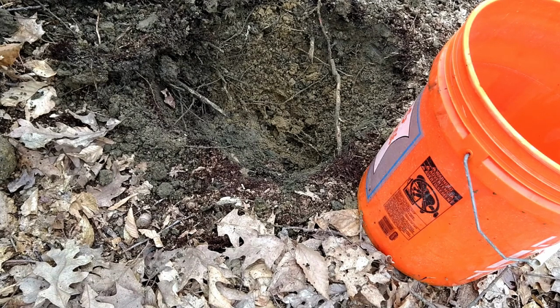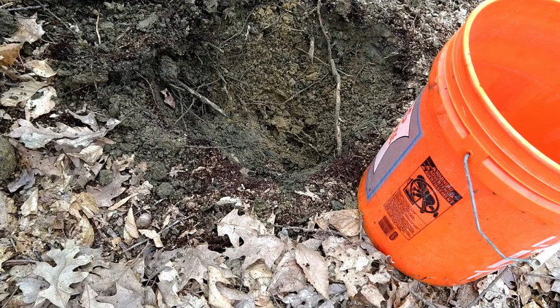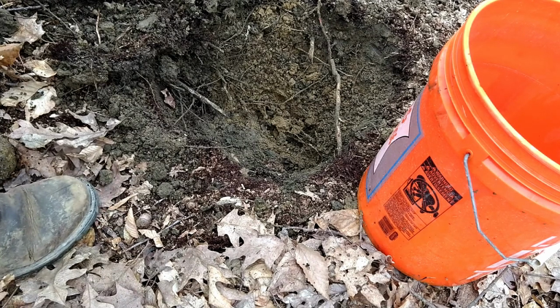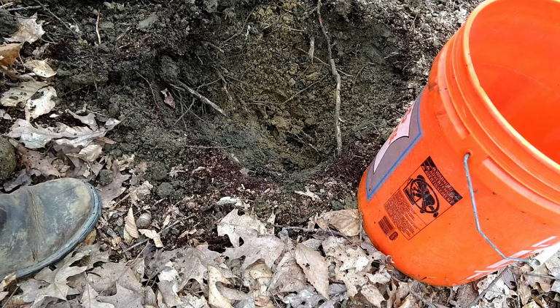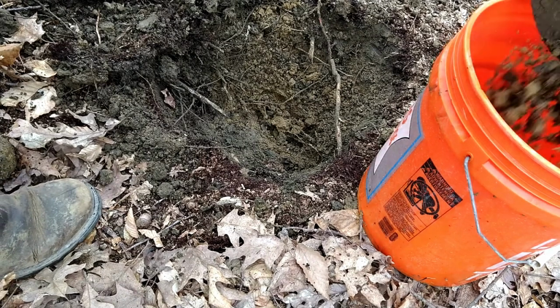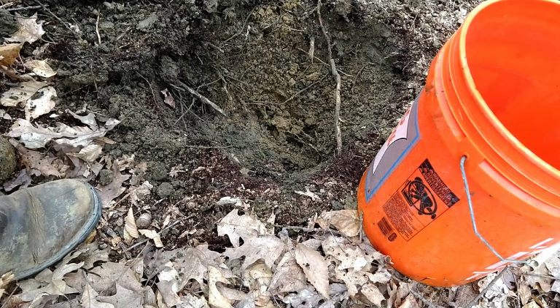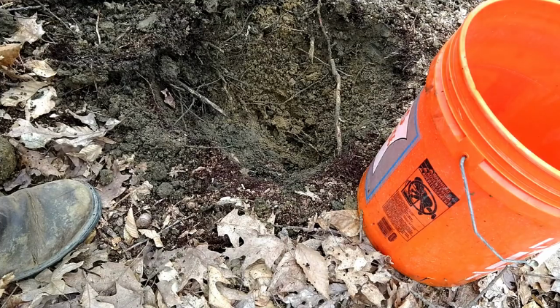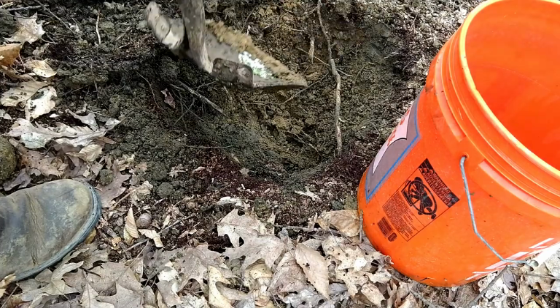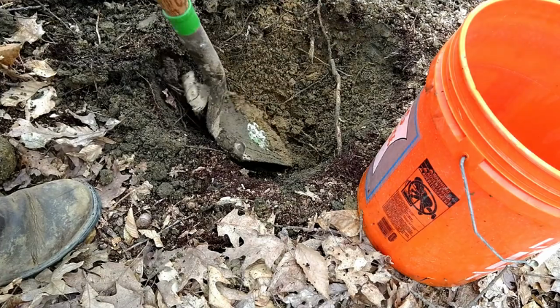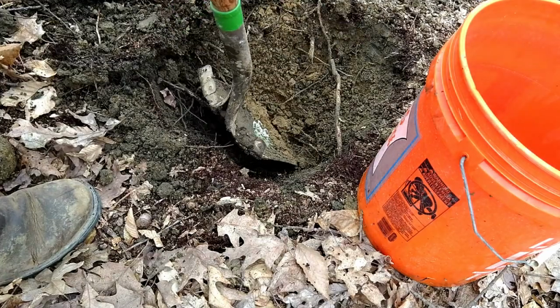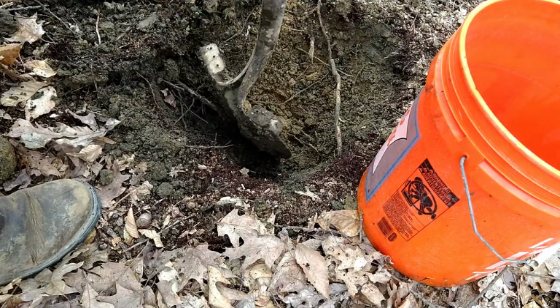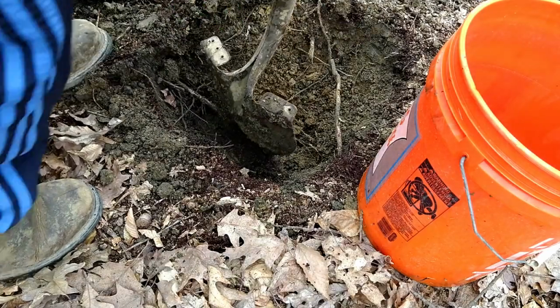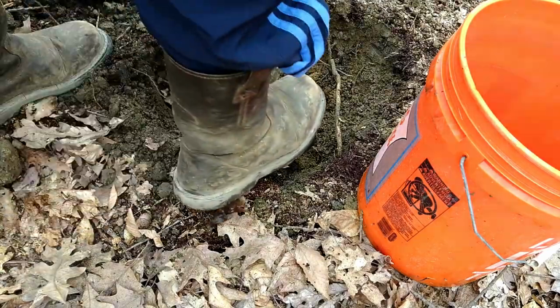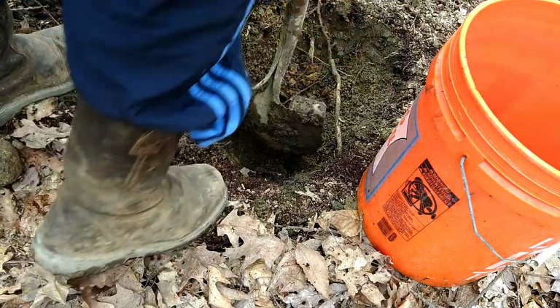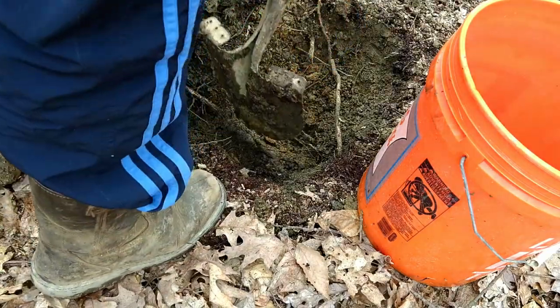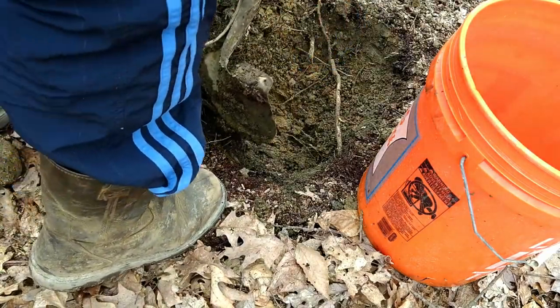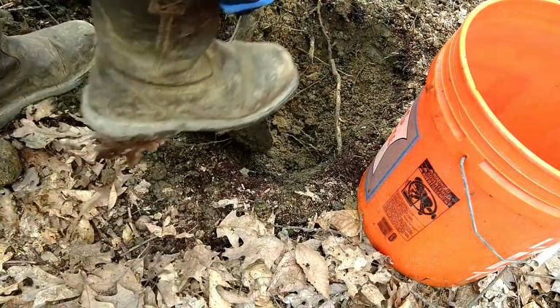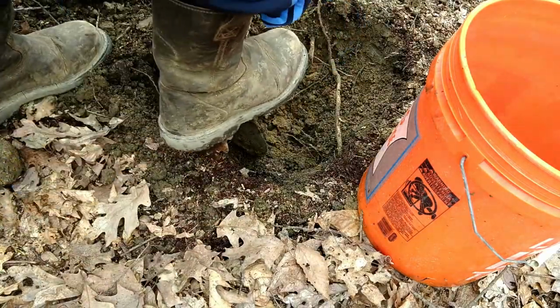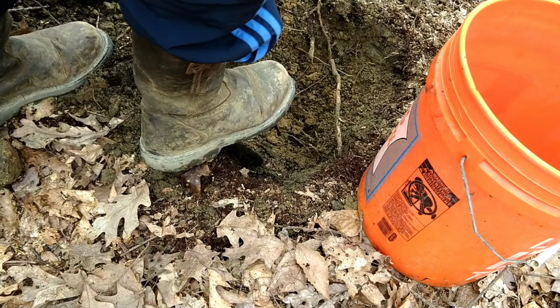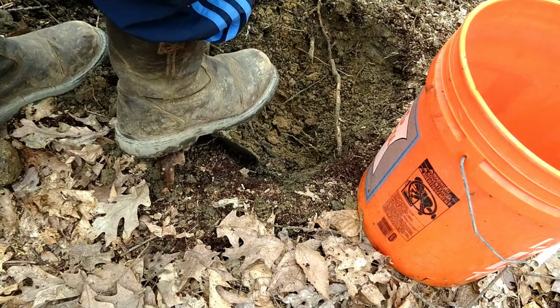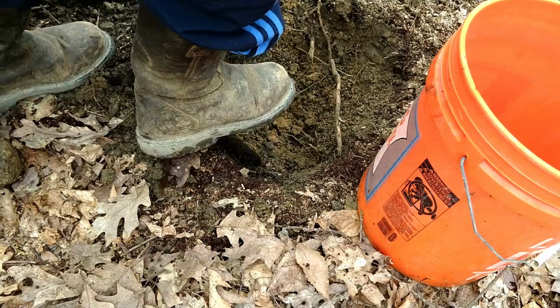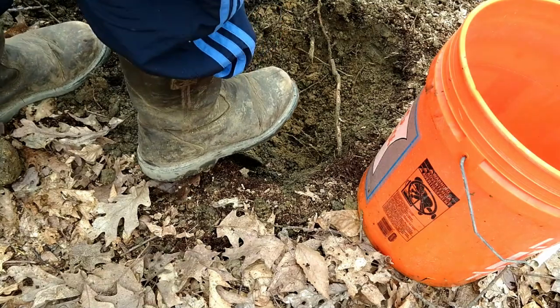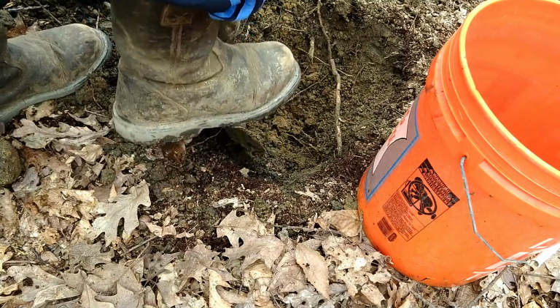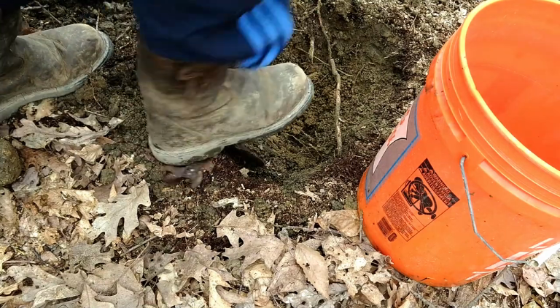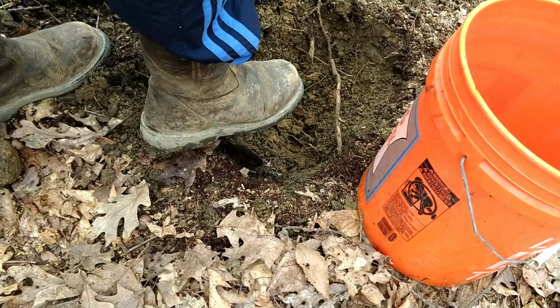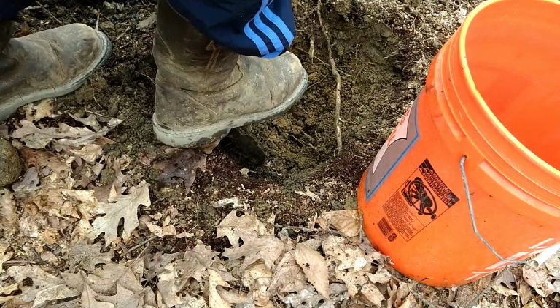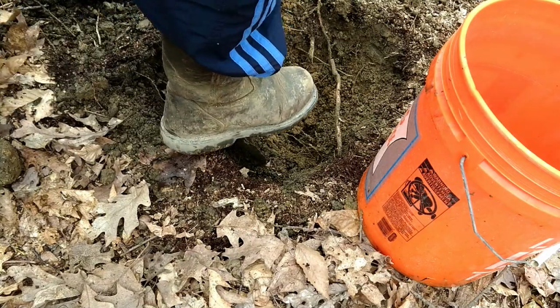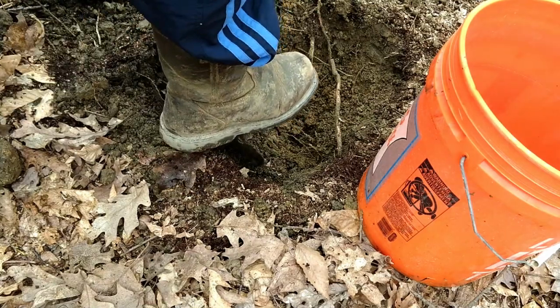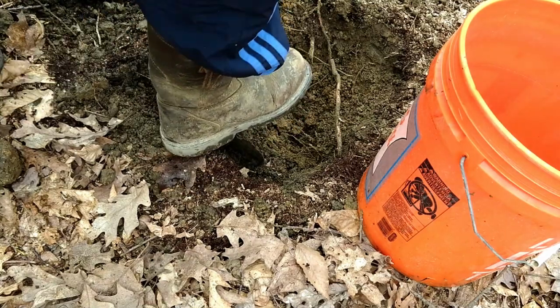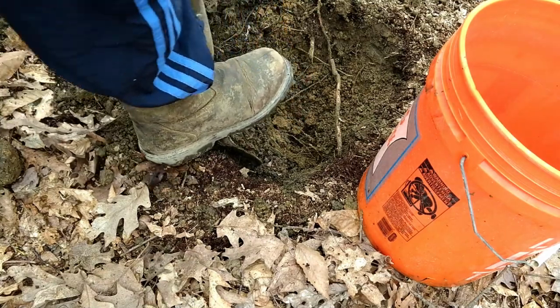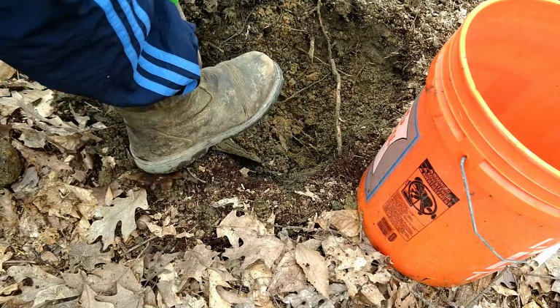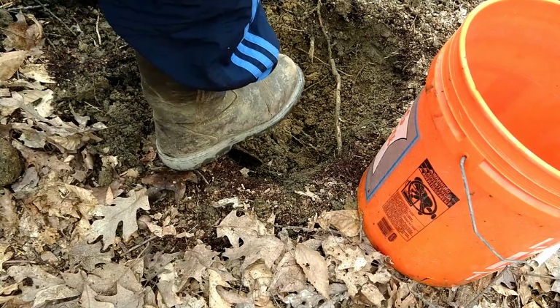Once you hit the subsoil, it's mostly sandy clay — mostly clay in our case here. Based on your subsoil, you might need to add more sand, more clay, or a lot of straw to get a really strong cob mix, but it will at least stay together.